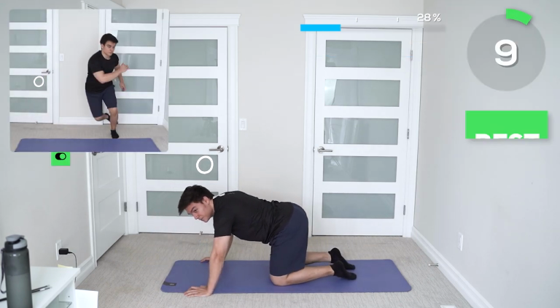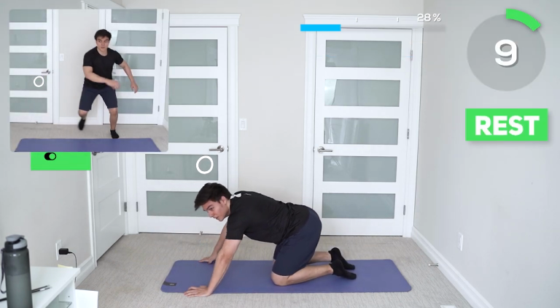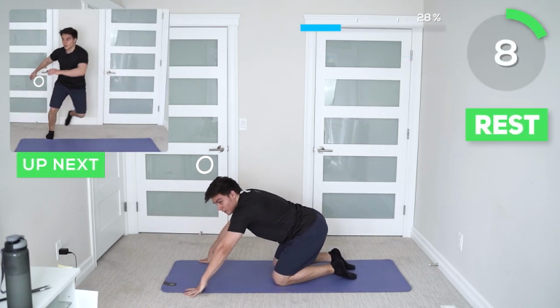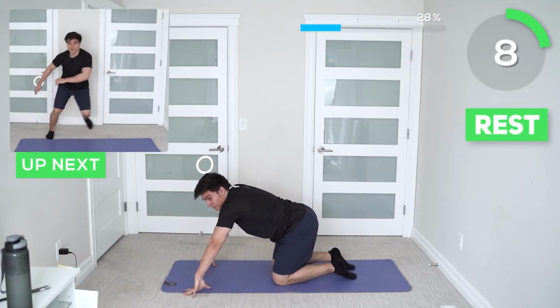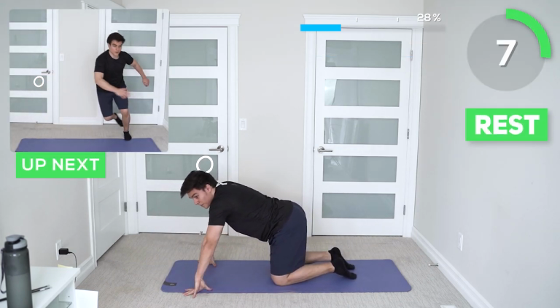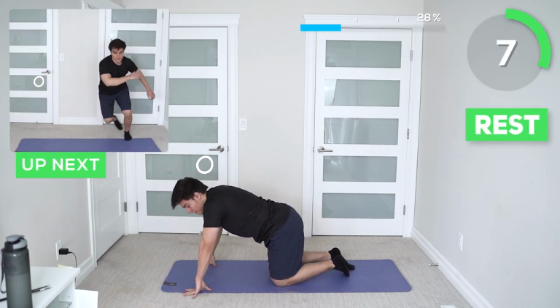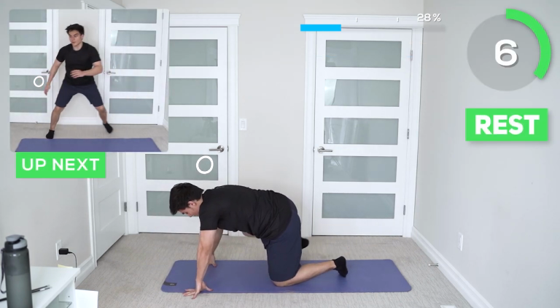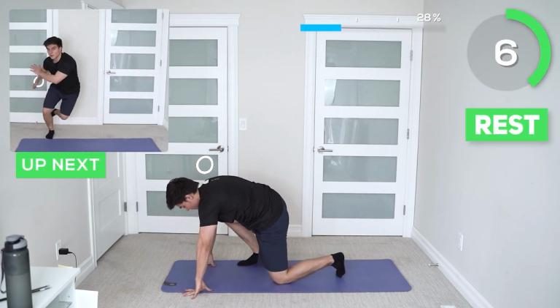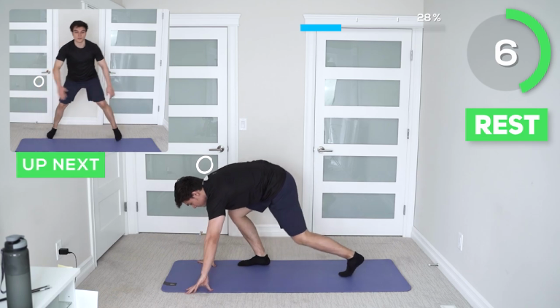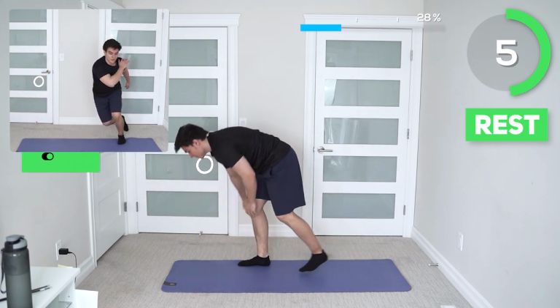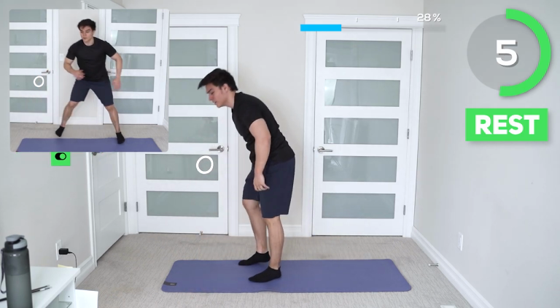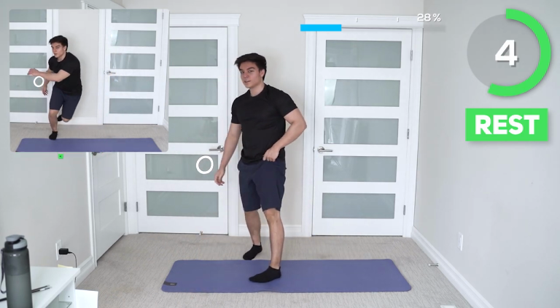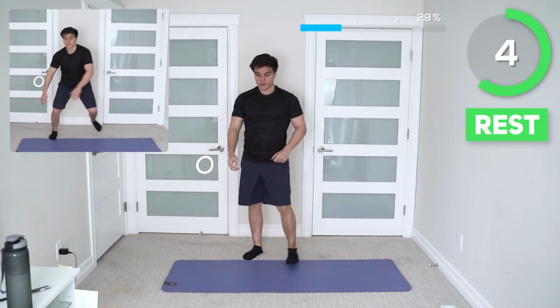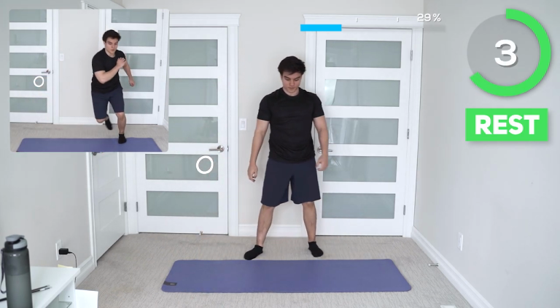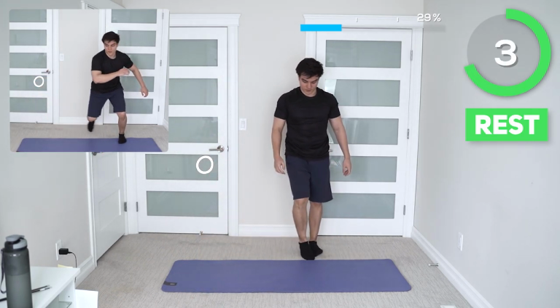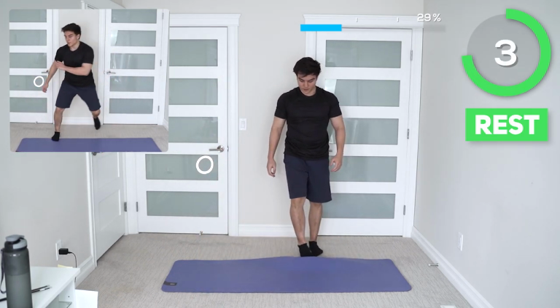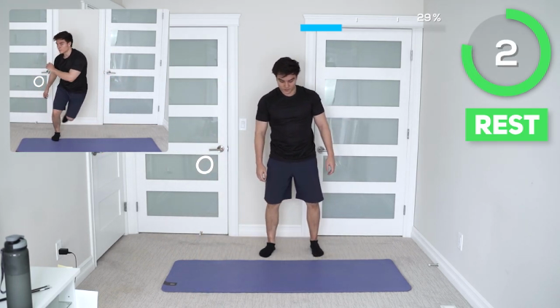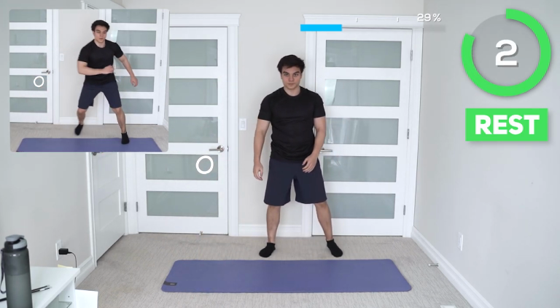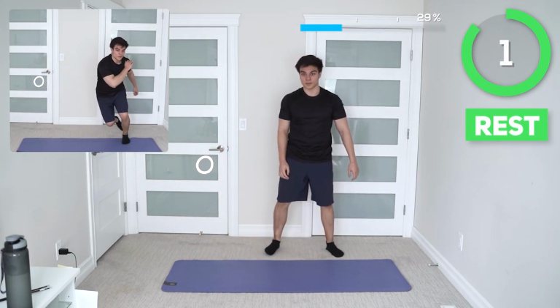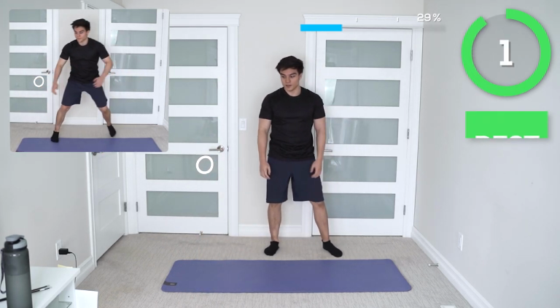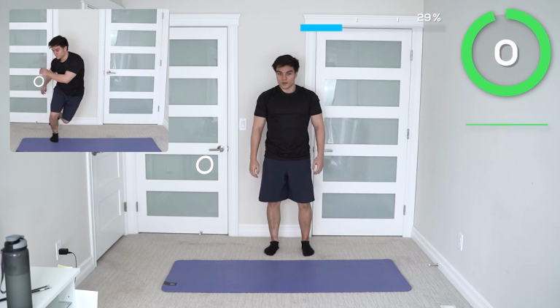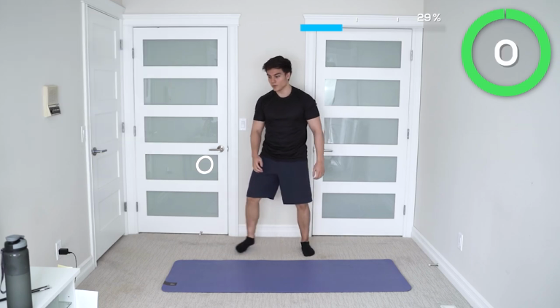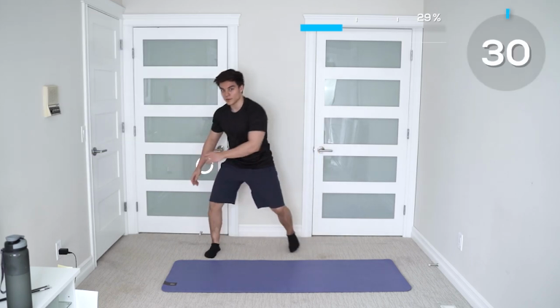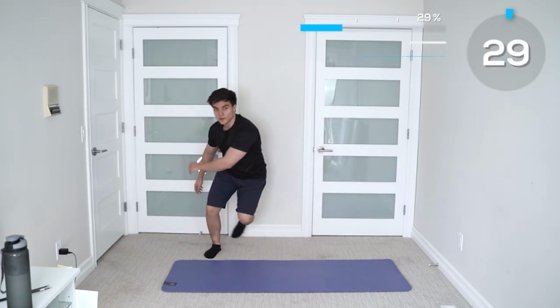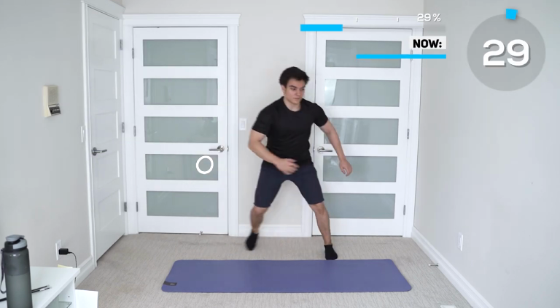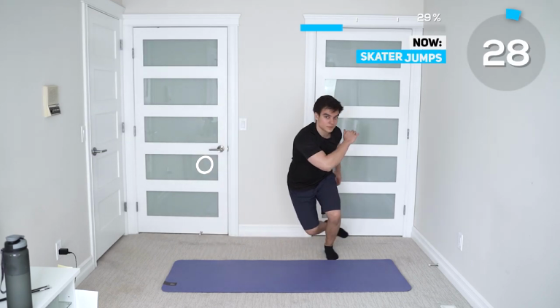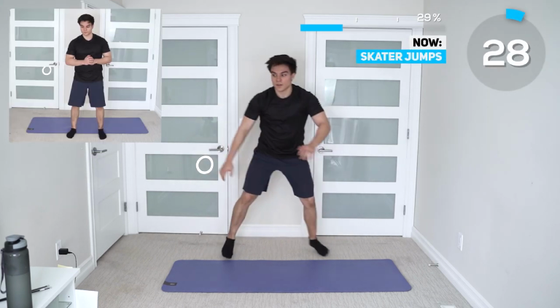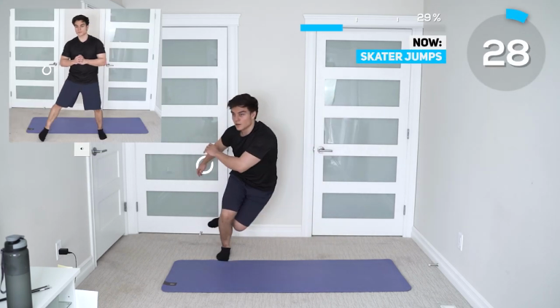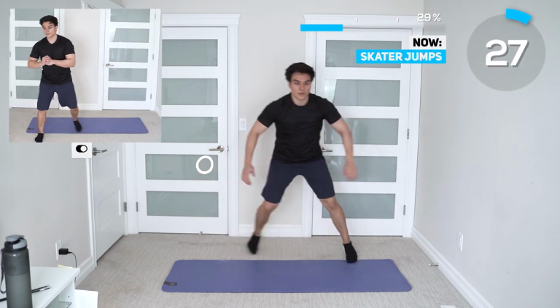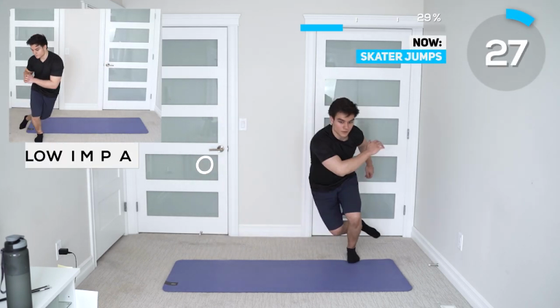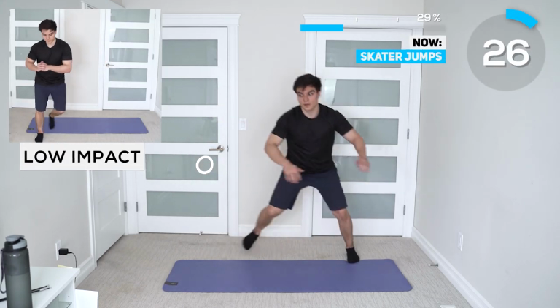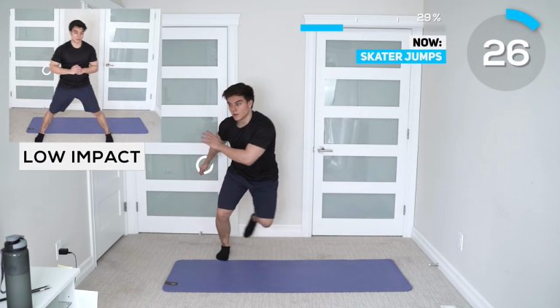Good job guys. Next up we're on skaters. Keep in mind with skaters you have to keep your core tight. Don't worry too much about being too explosive, but if it does get easier, make sure you're pushing yourself.